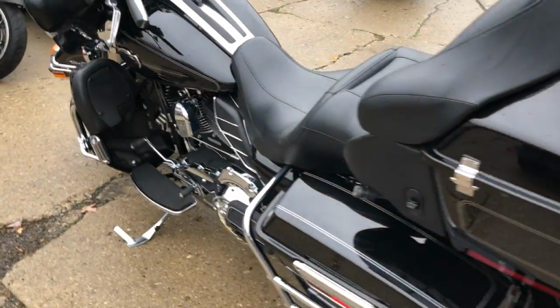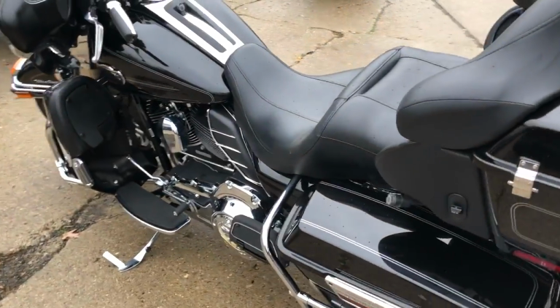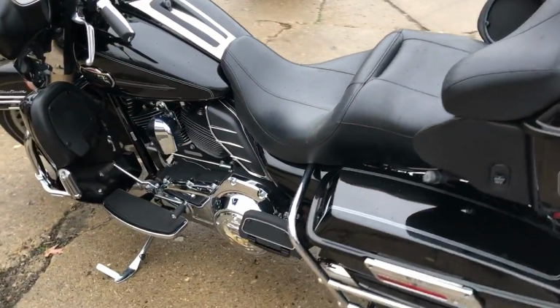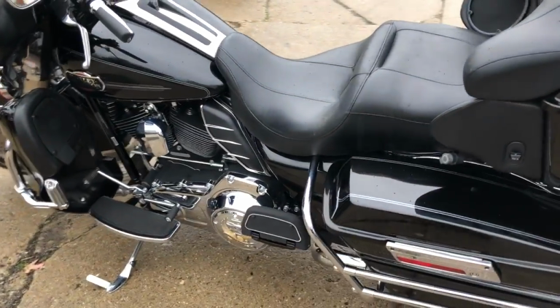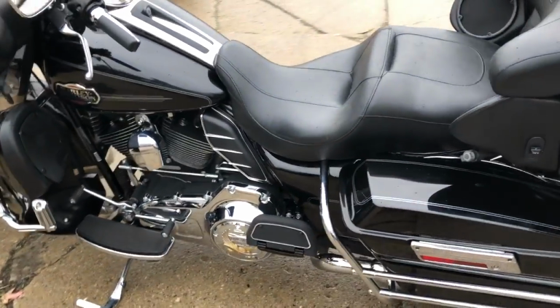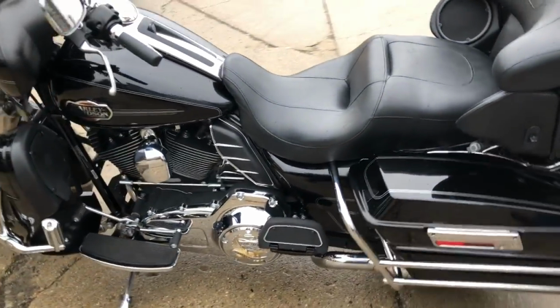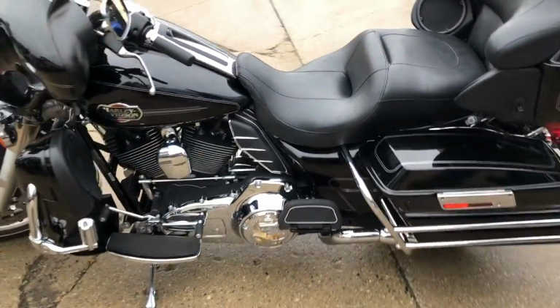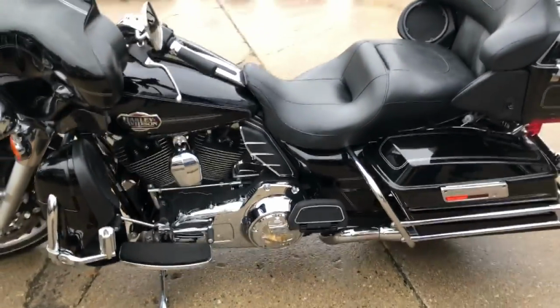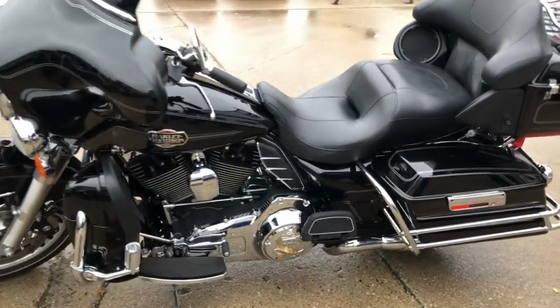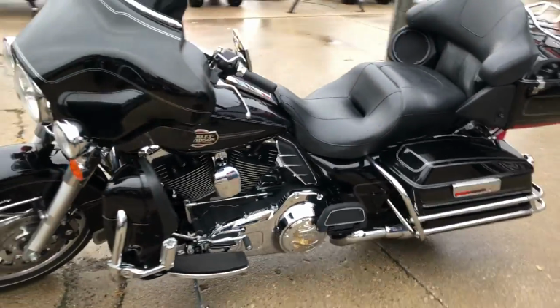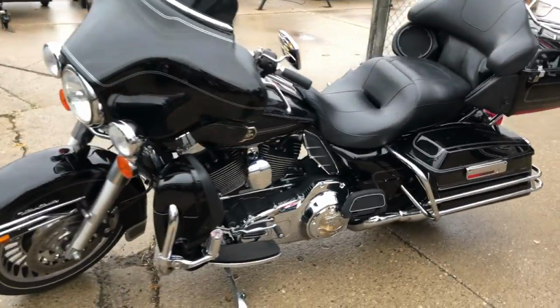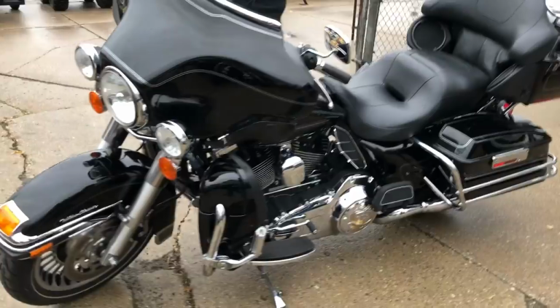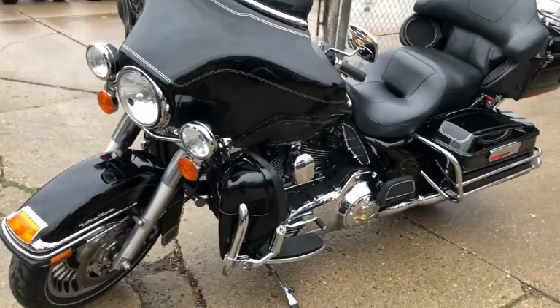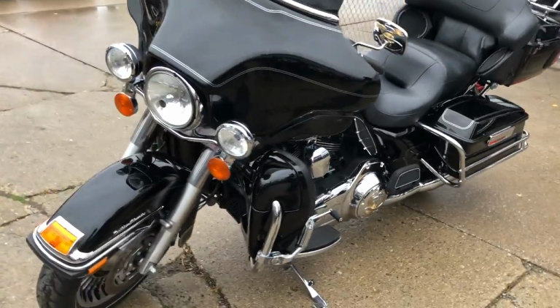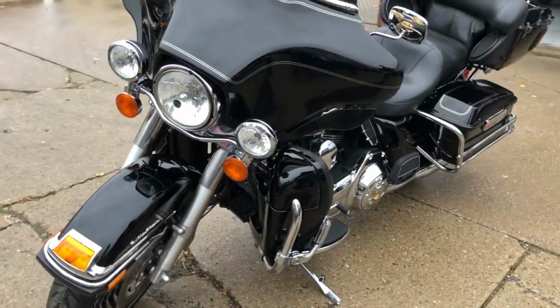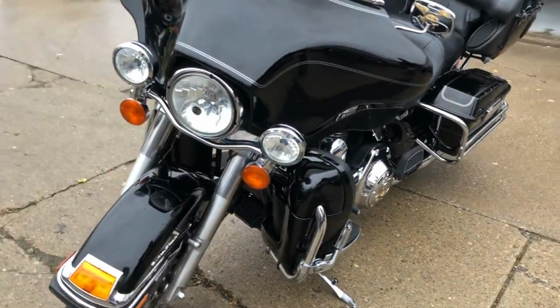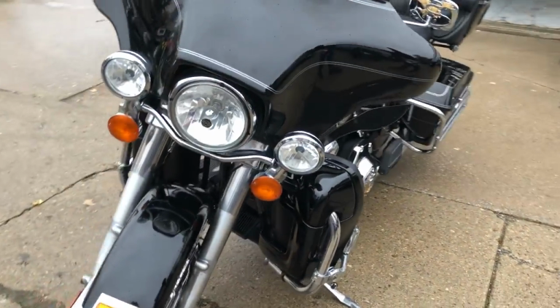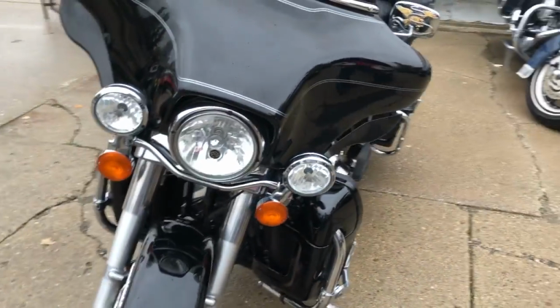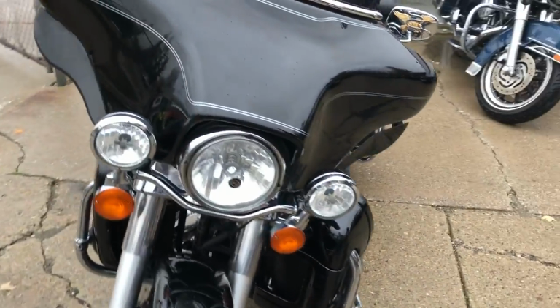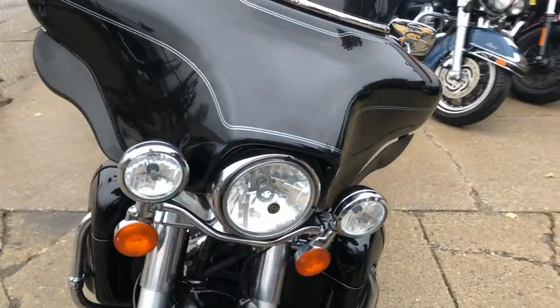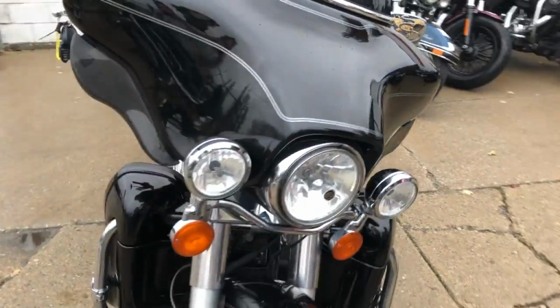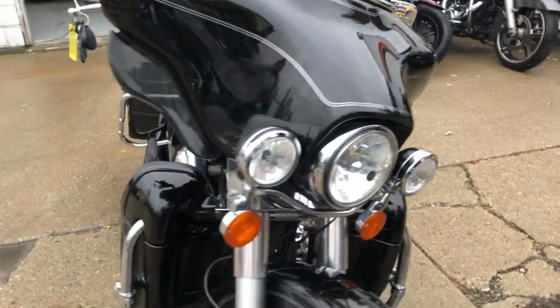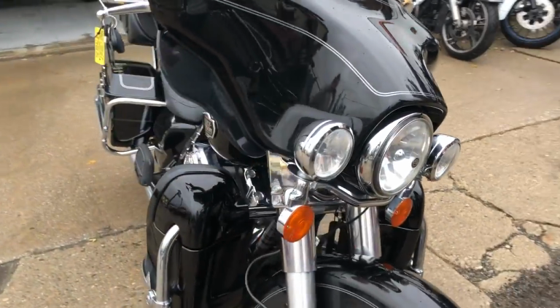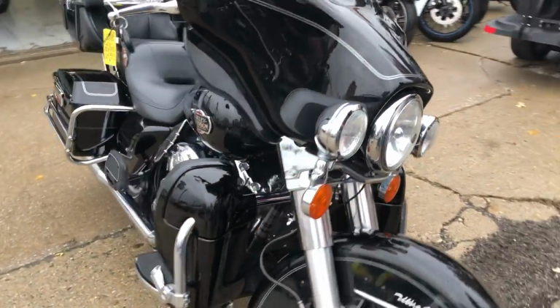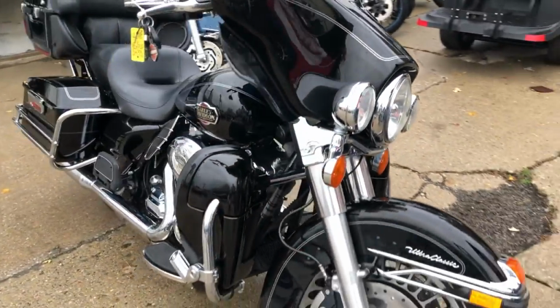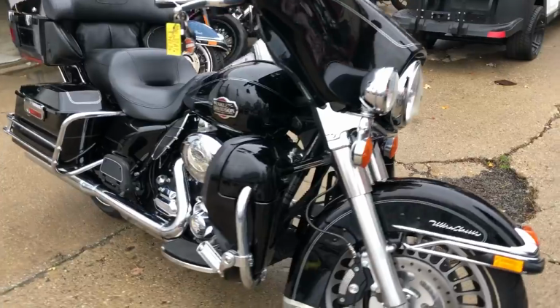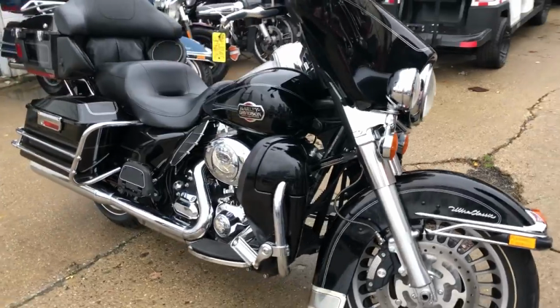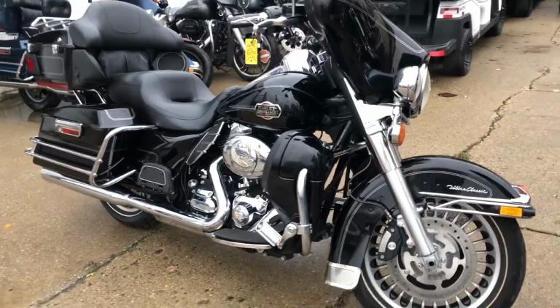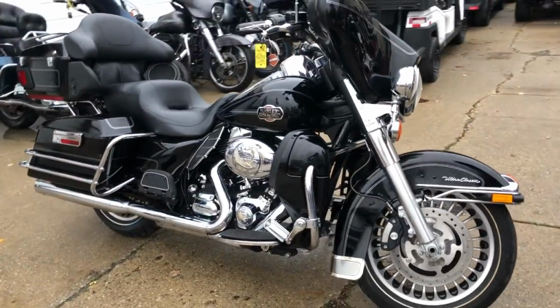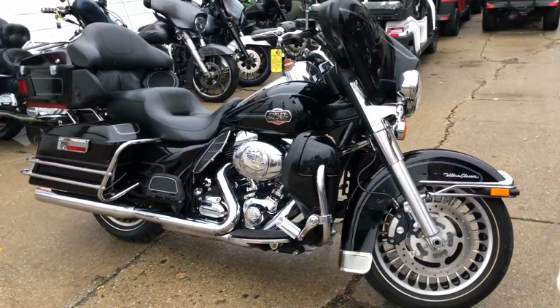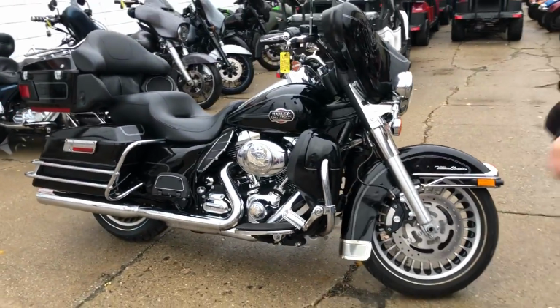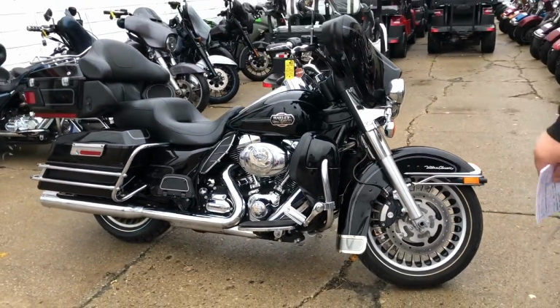Just serviced at the dealership. All the fluids have been changed. This thing is ready to go, guys. Don't miss it. That's a 2011 Ultra Classic. Give us a call, we'll get it done. 810-648-9500.